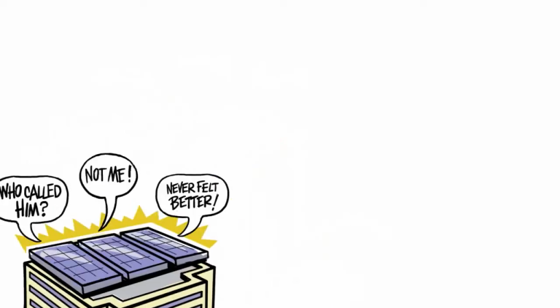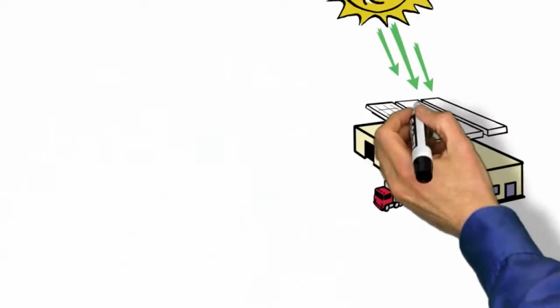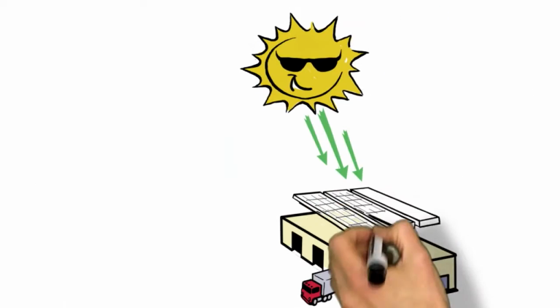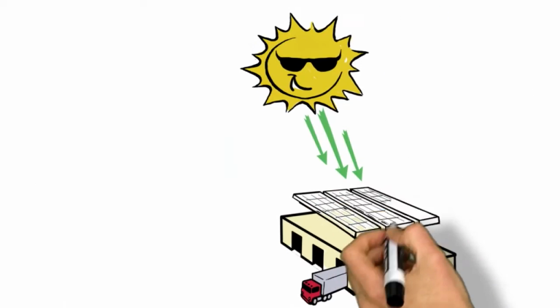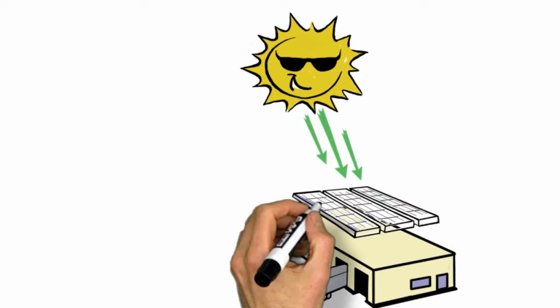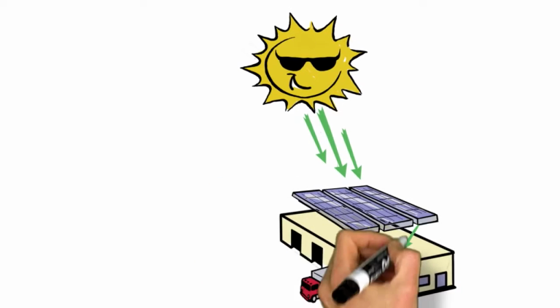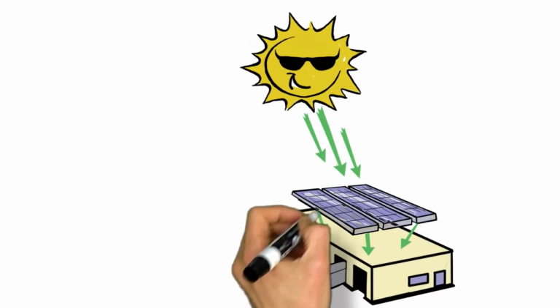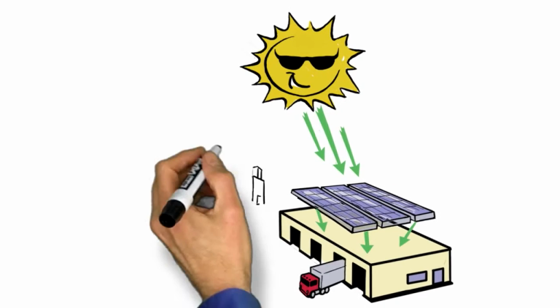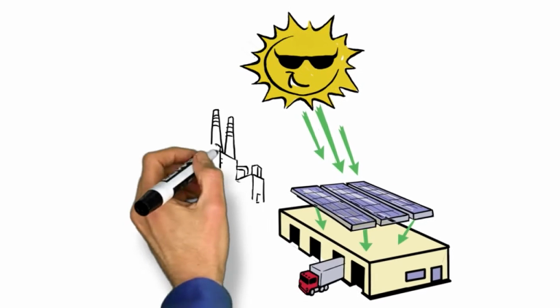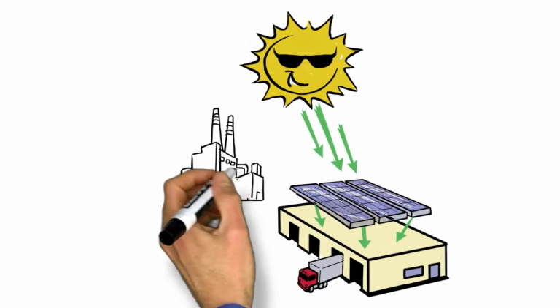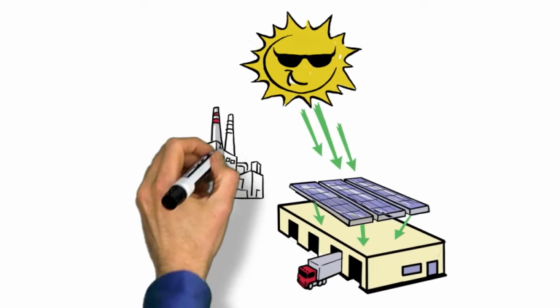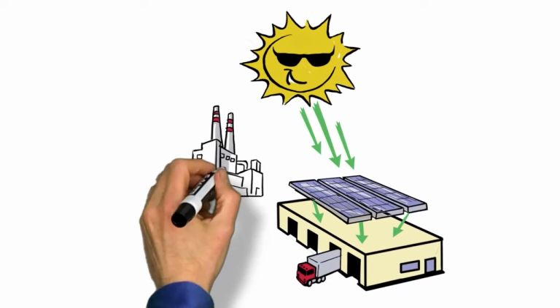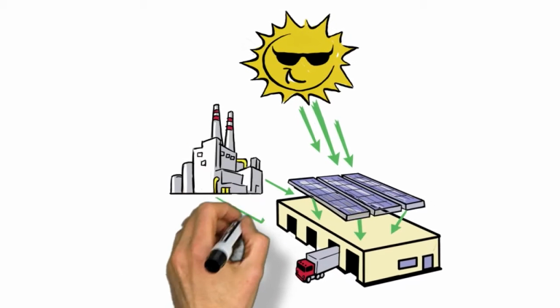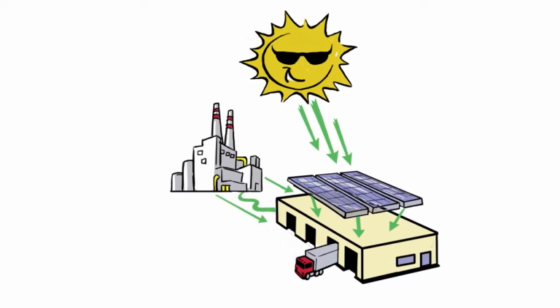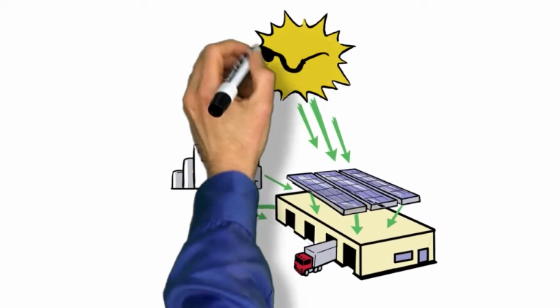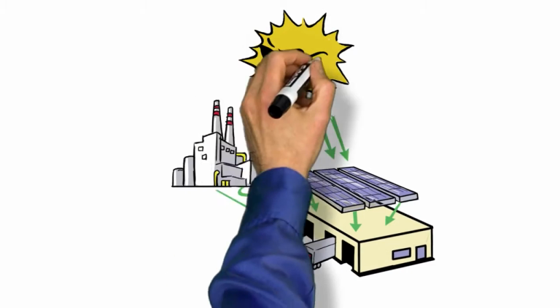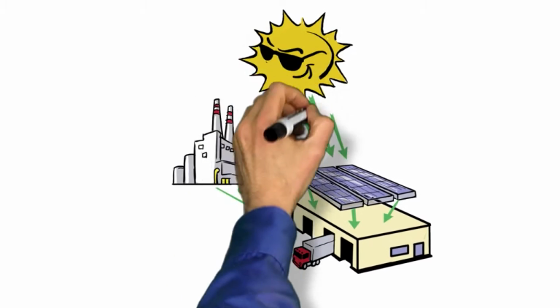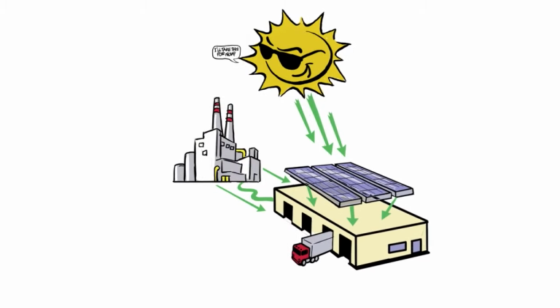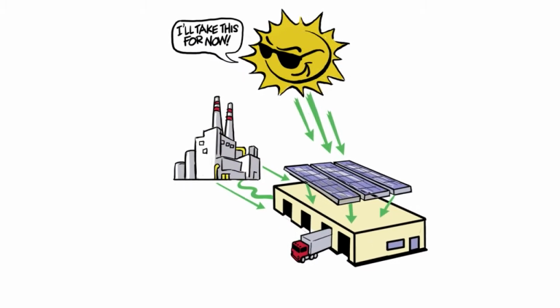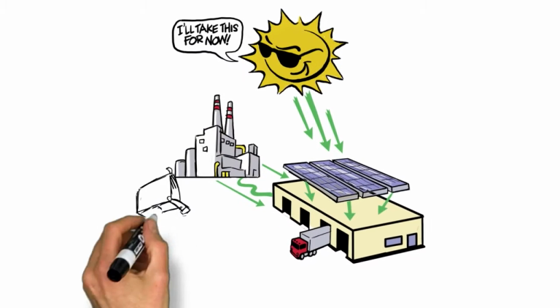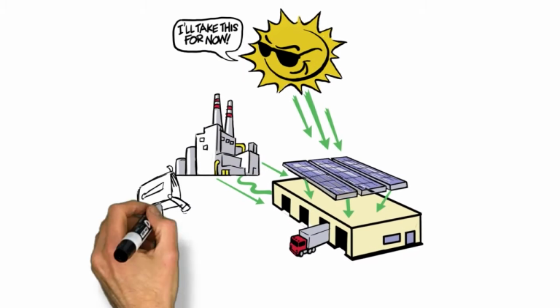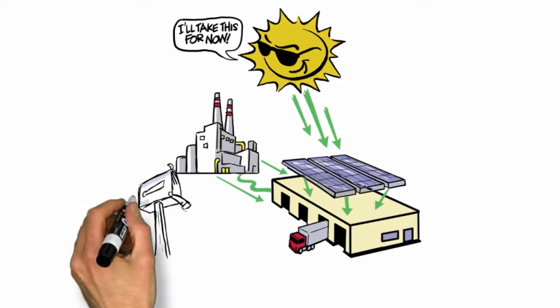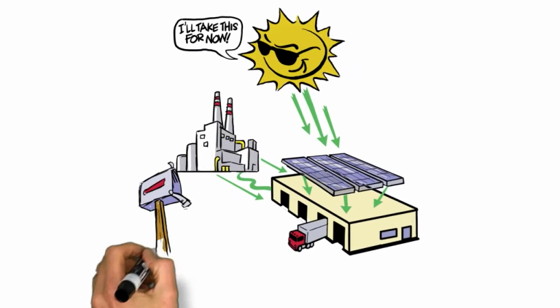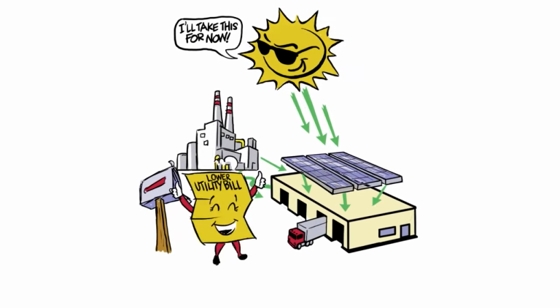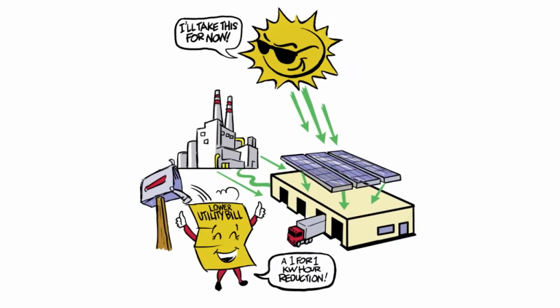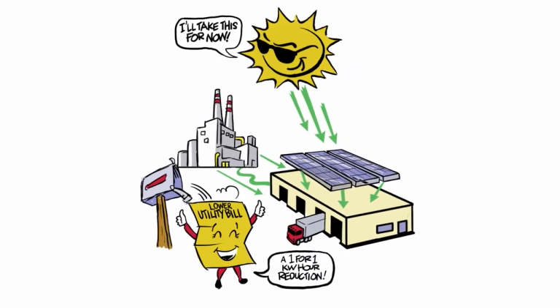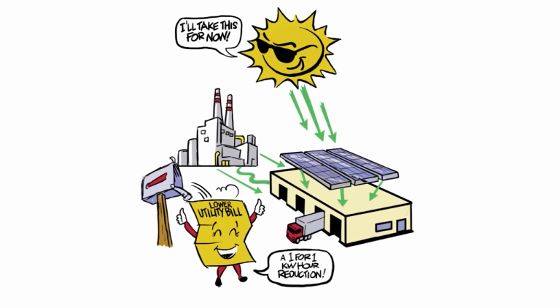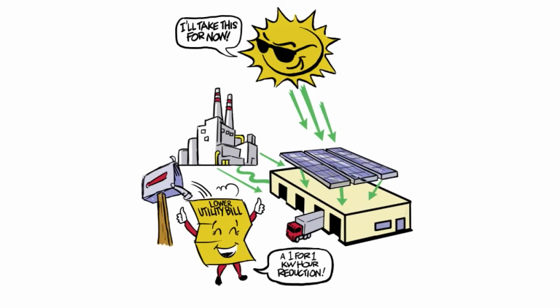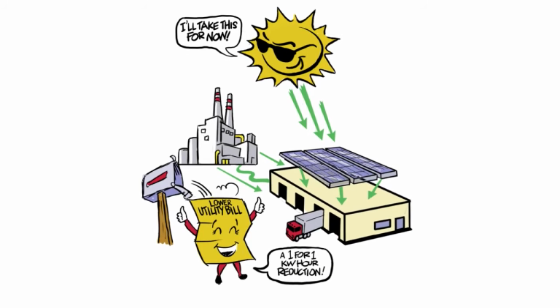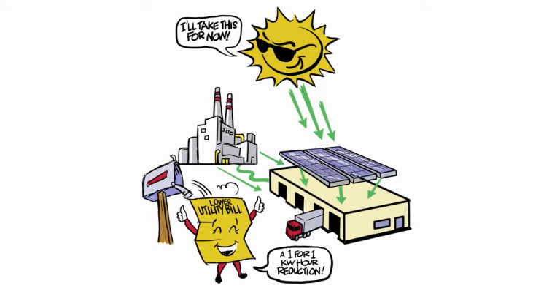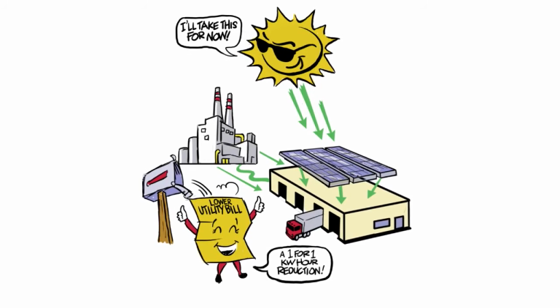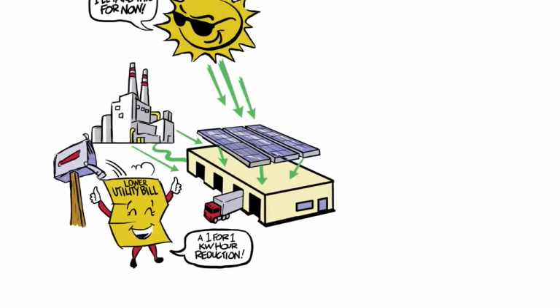Rays from the sun are captured by the photovoltaic cells, and these panels generate the same electricity coming from utility power lines, only it's cheaper. Right from the start, there is a one-for-one reduction in your kilowatt-hour energy charge that accounts for so much on utility bills.